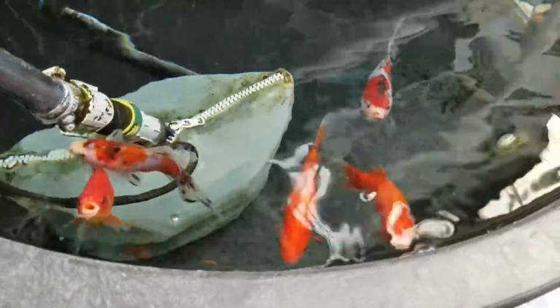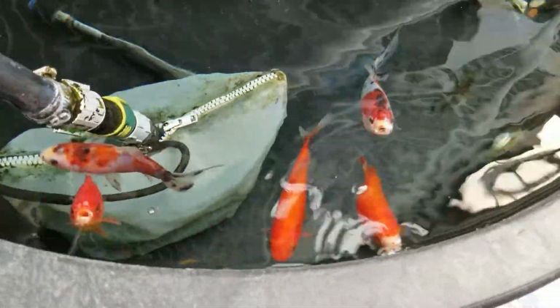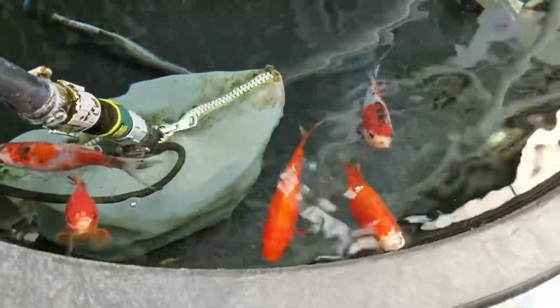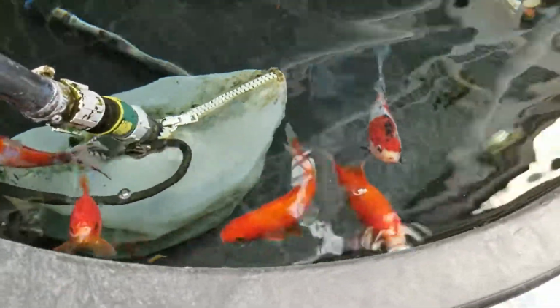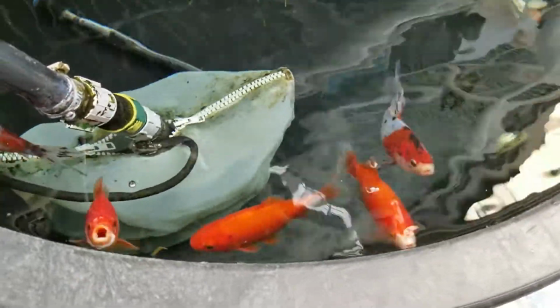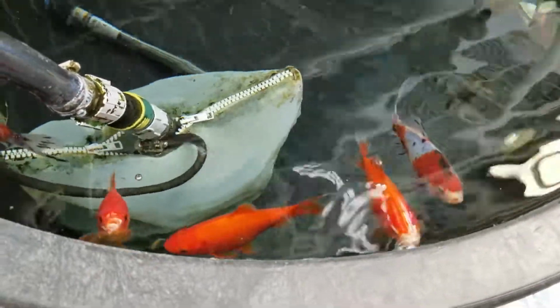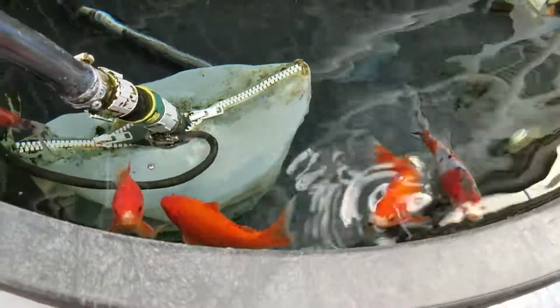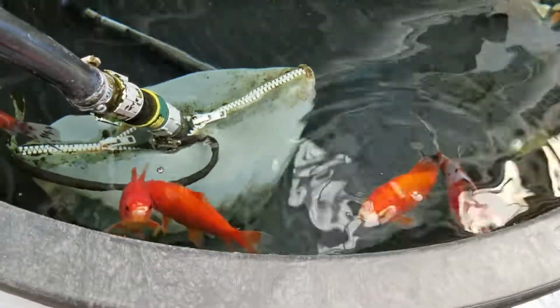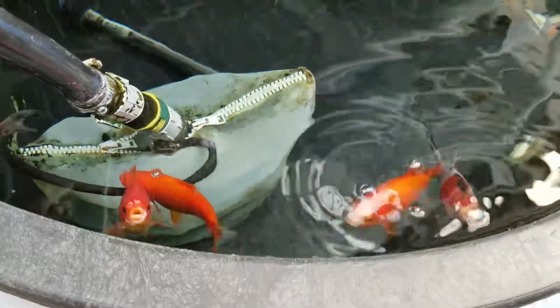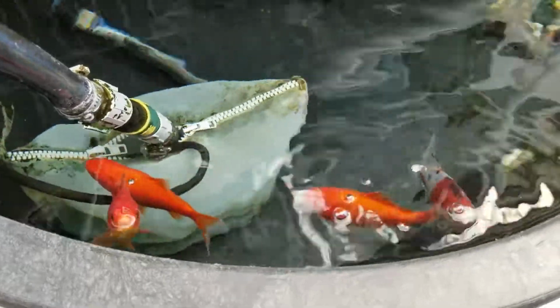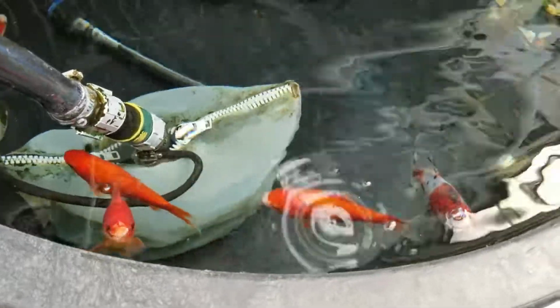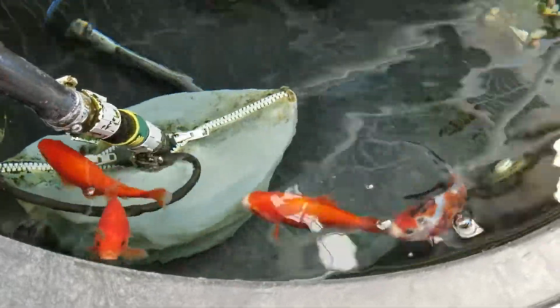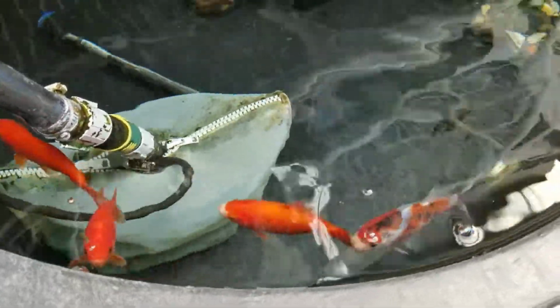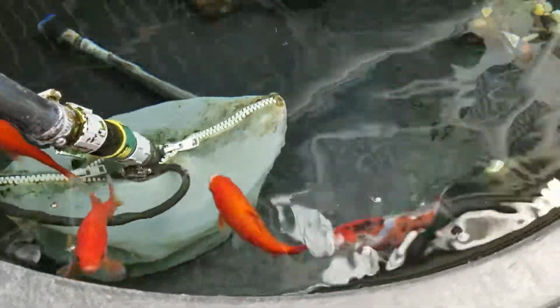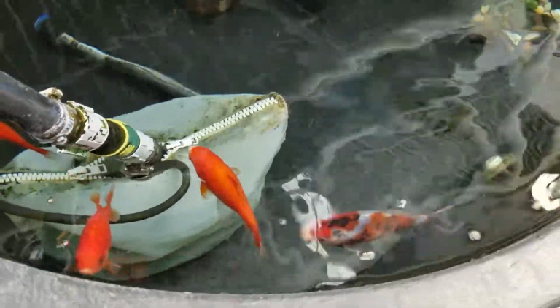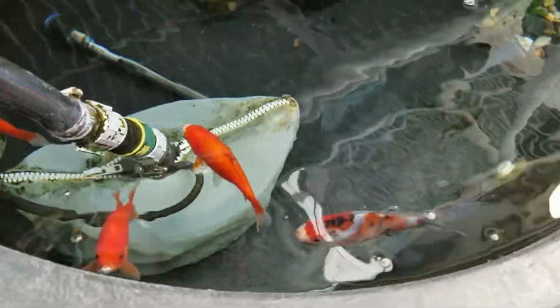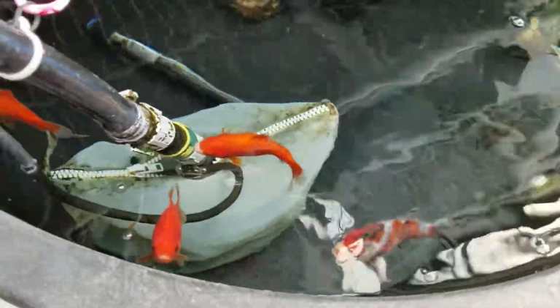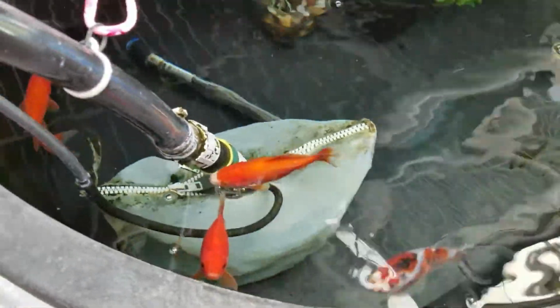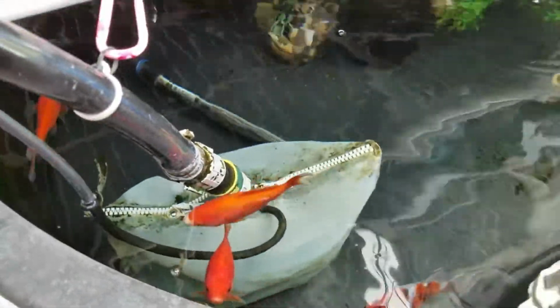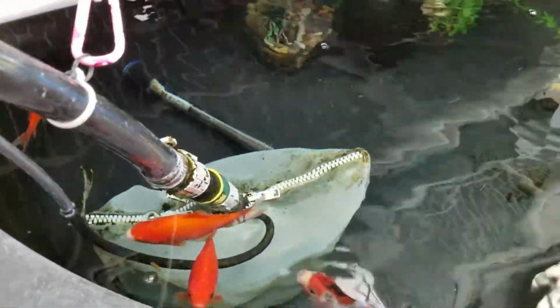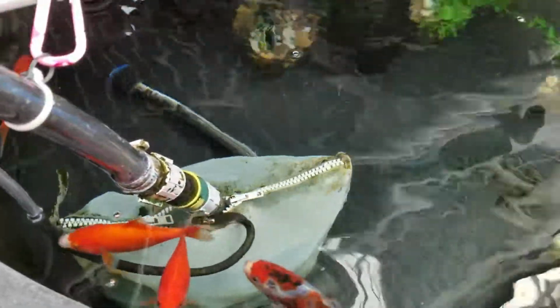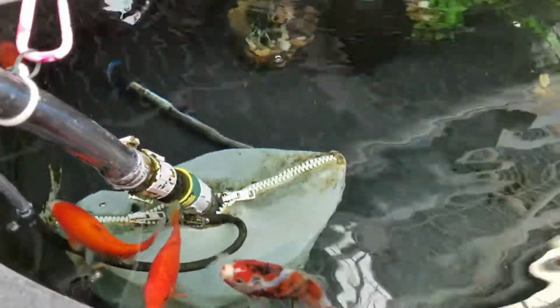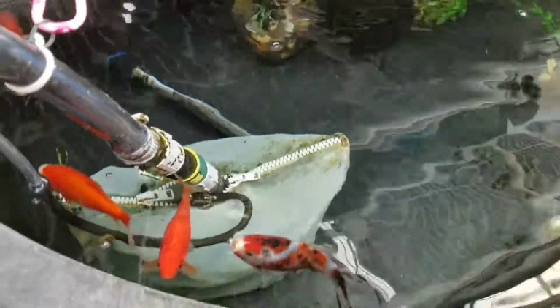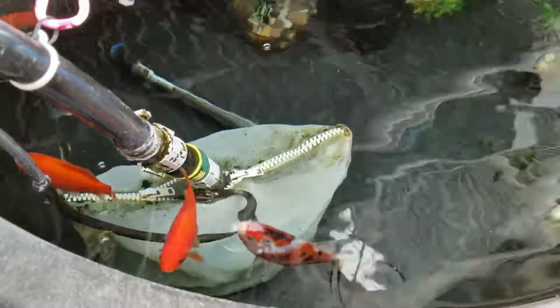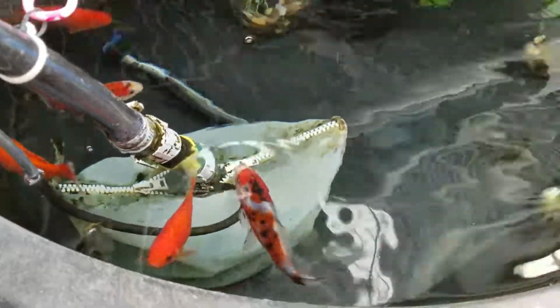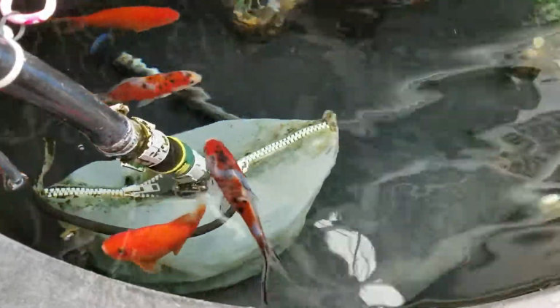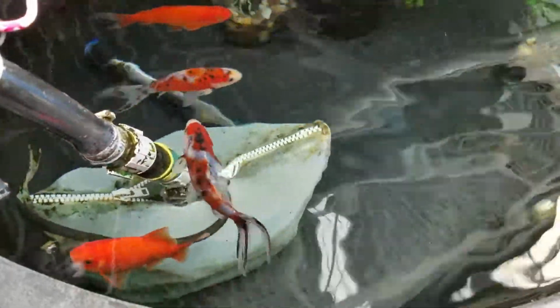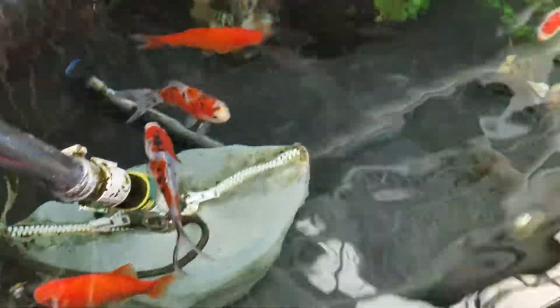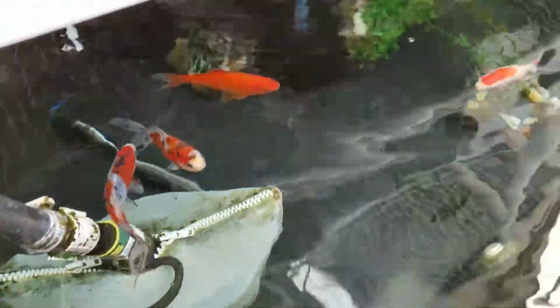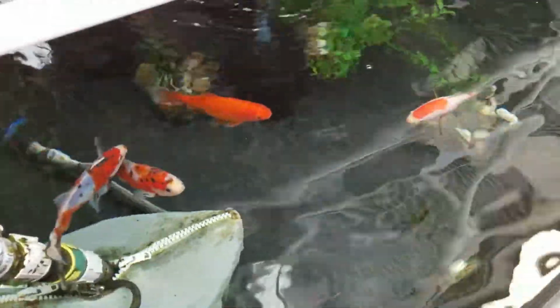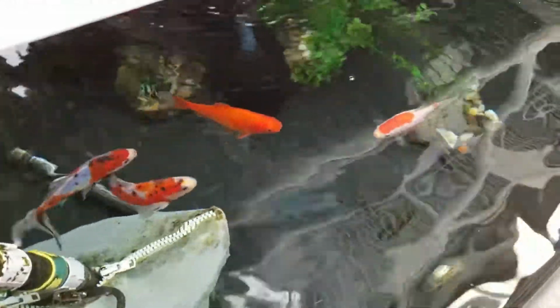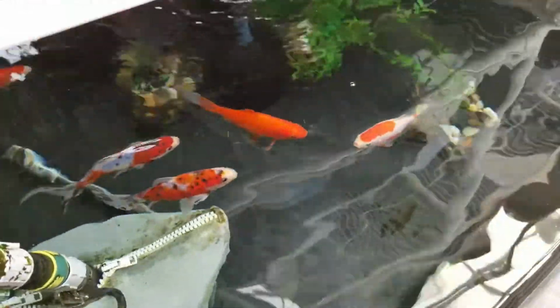So my fish of choice when you have a 50 to 85 or 100-gallon system — smaller aquaponics systems — is to just grow some goldfish. They're really easy to keep.